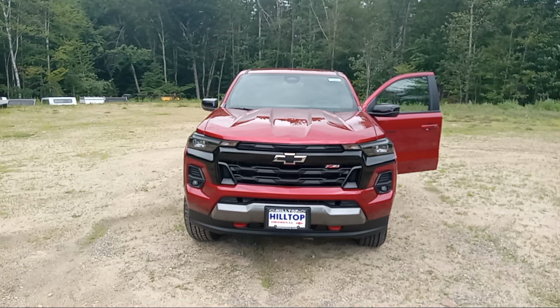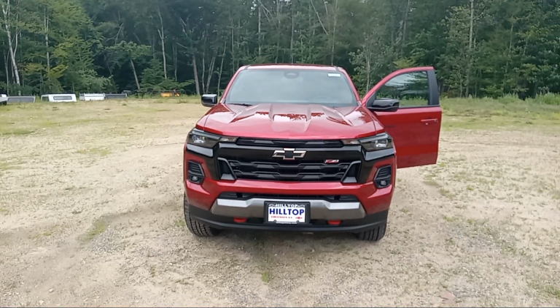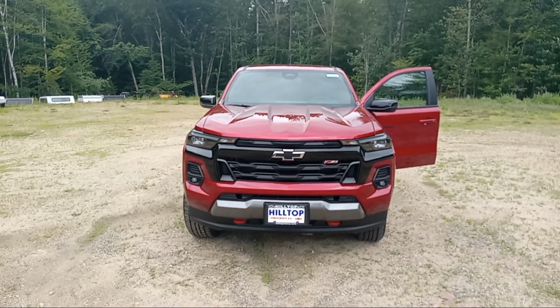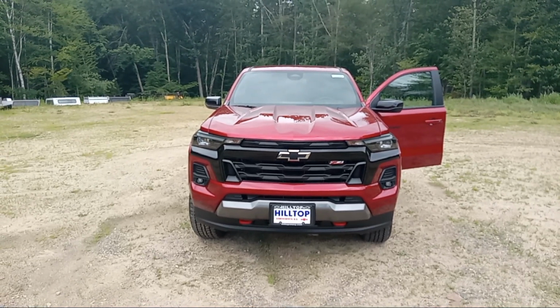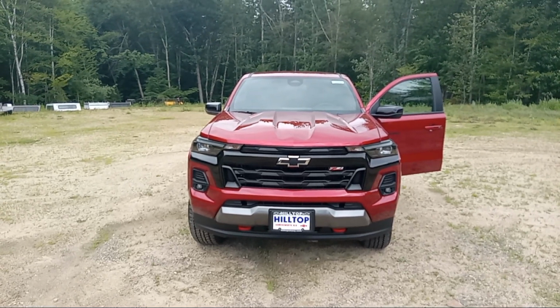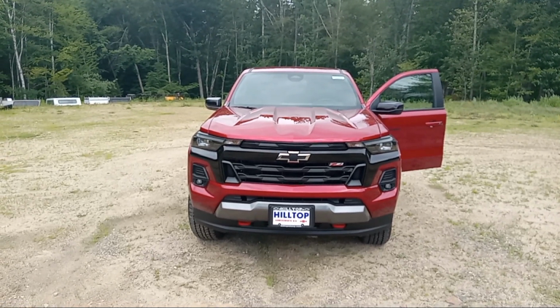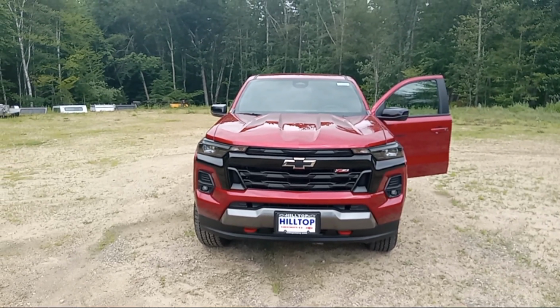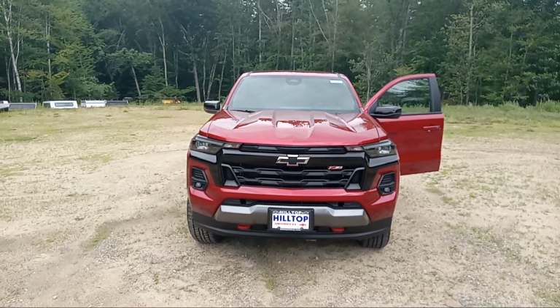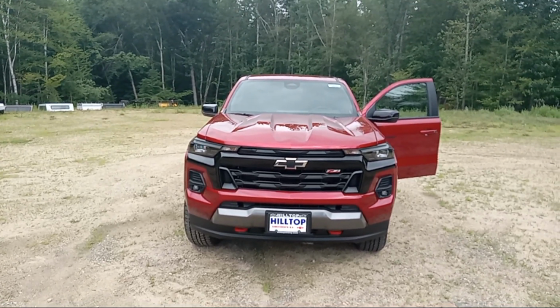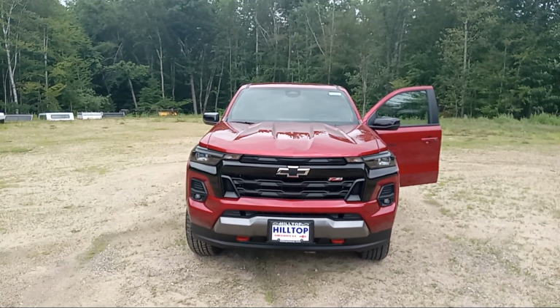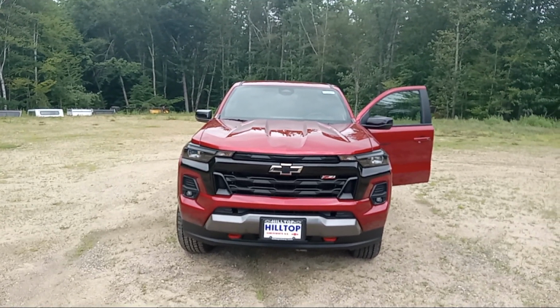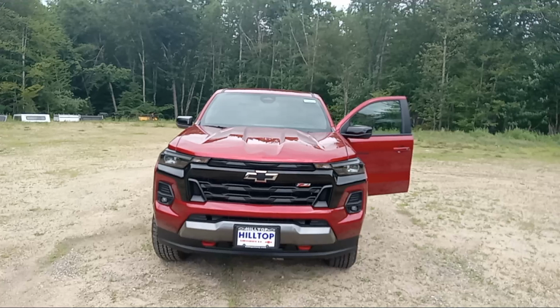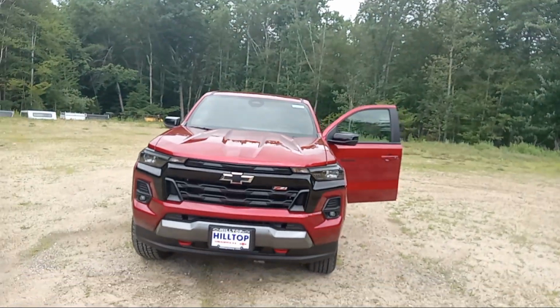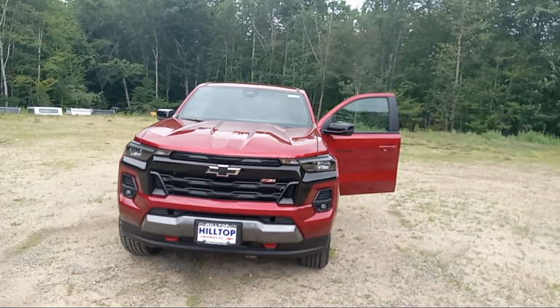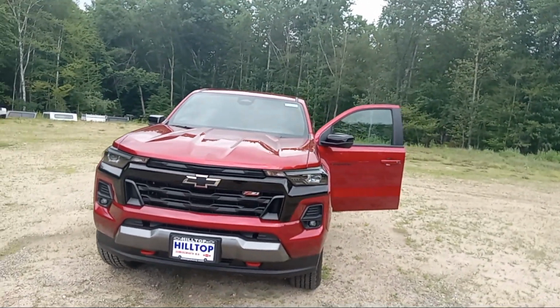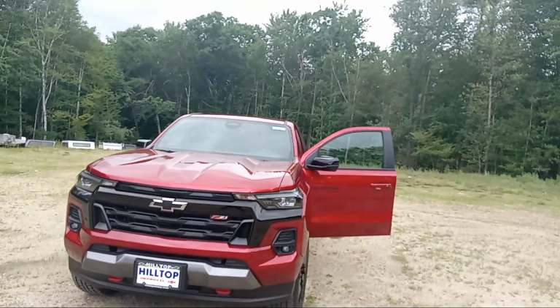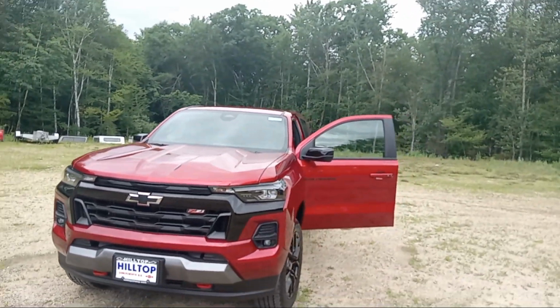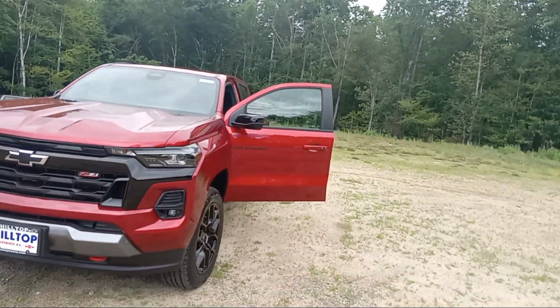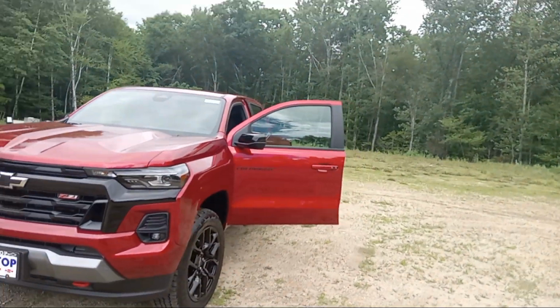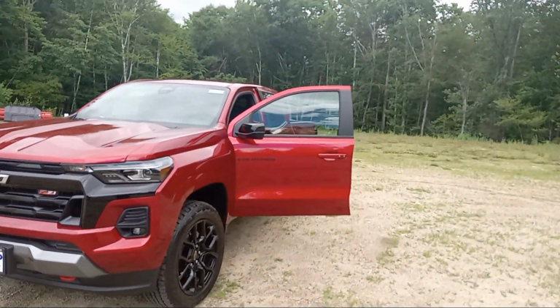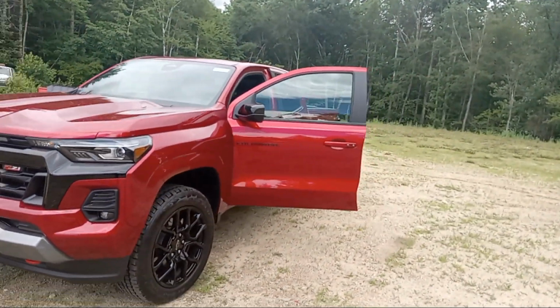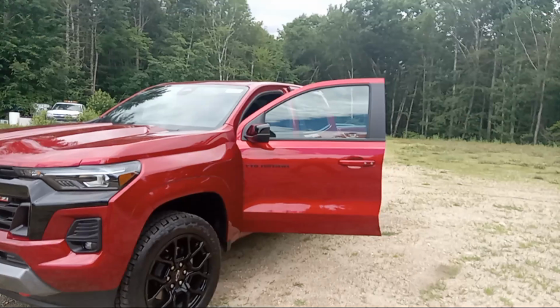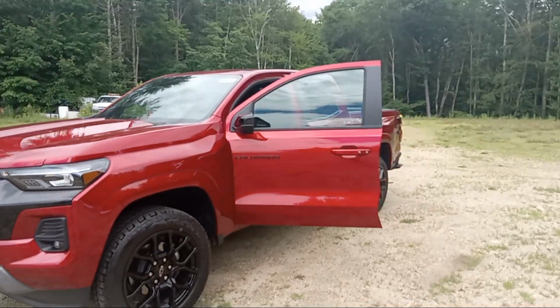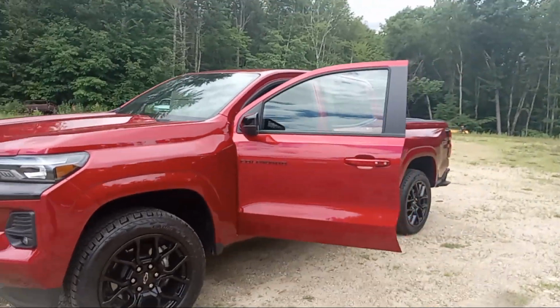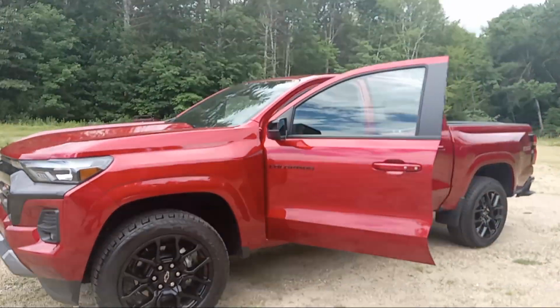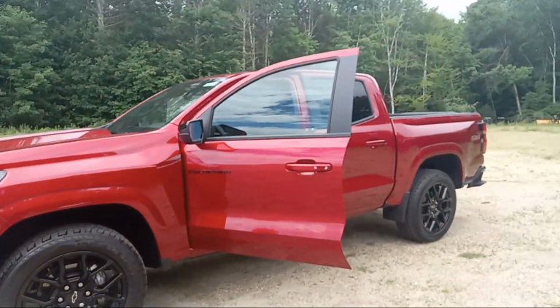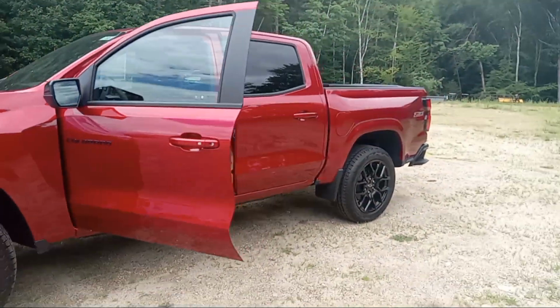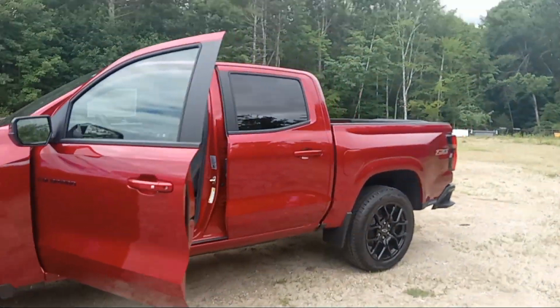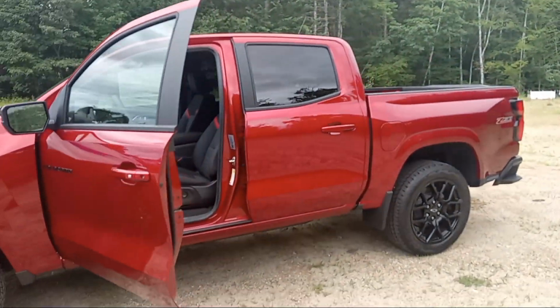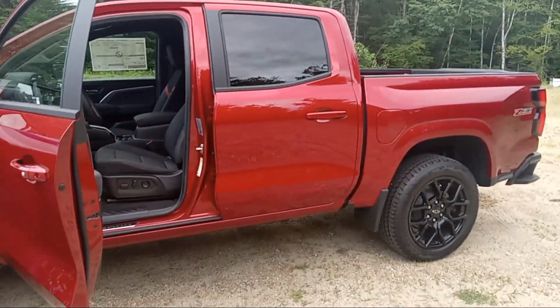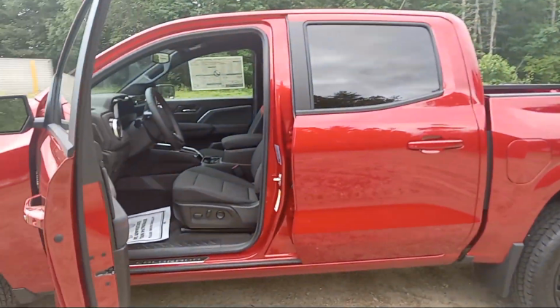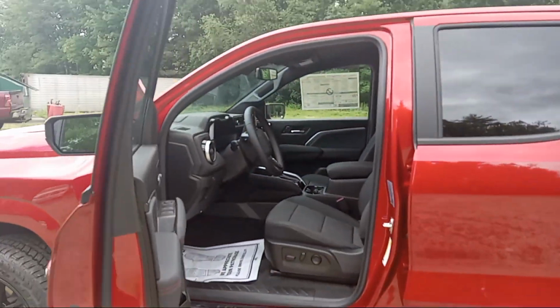I'm Kit here at Ron Curry's Hilltop Chevy in Summersworth, New Hampshire. Today for Duke's Daily Ride, I have a 2024 Chevy Colorado. This is a Z71 package, in the red tint coat, with high gloss black wheels, crew cab. It's a sharp little truck.